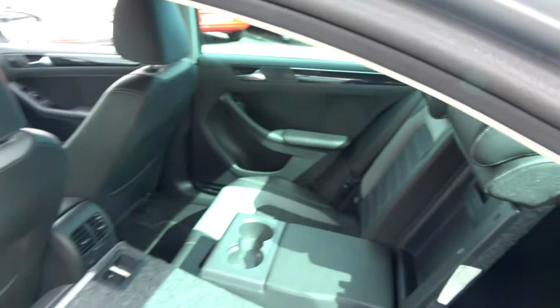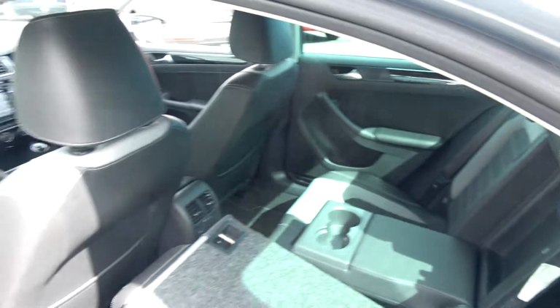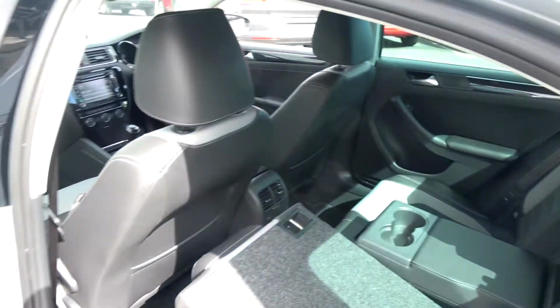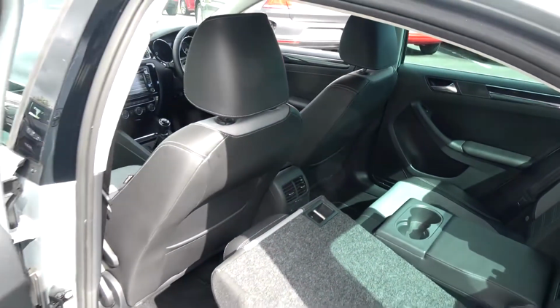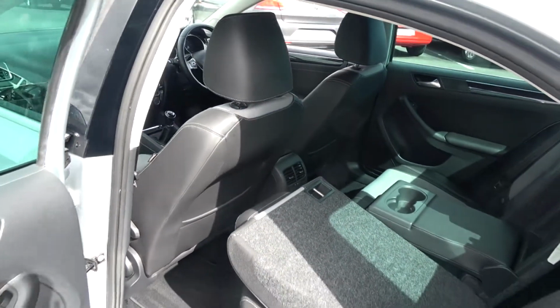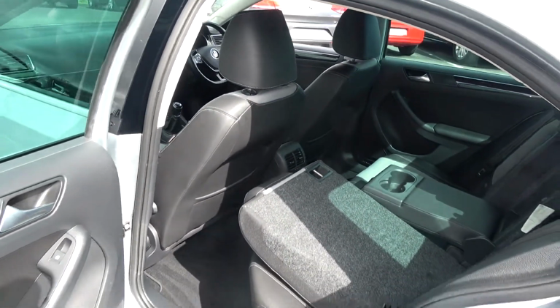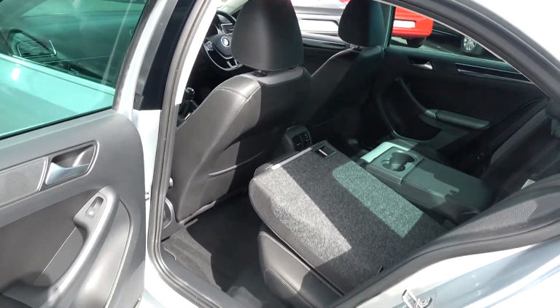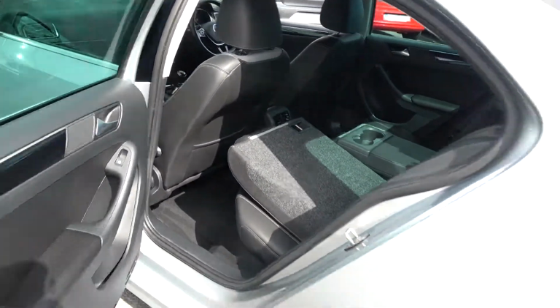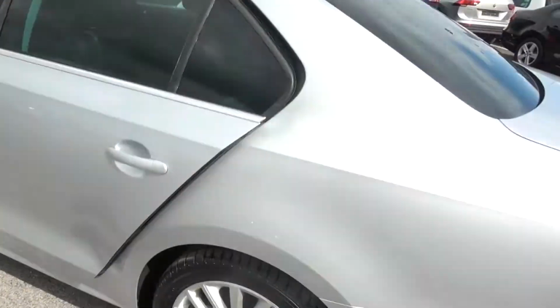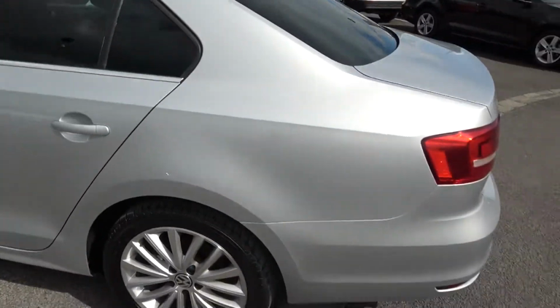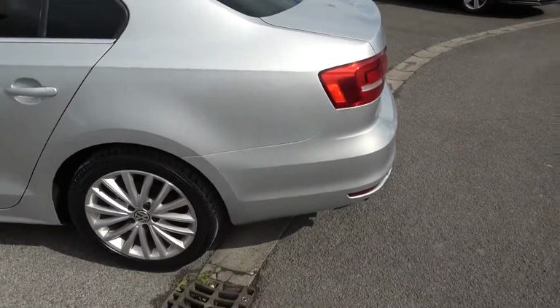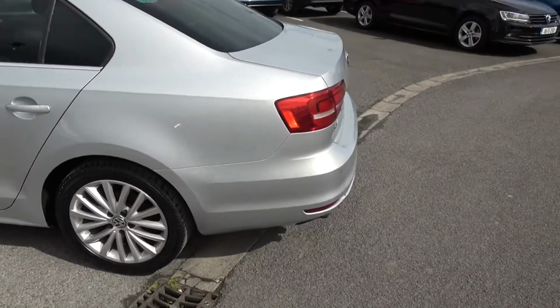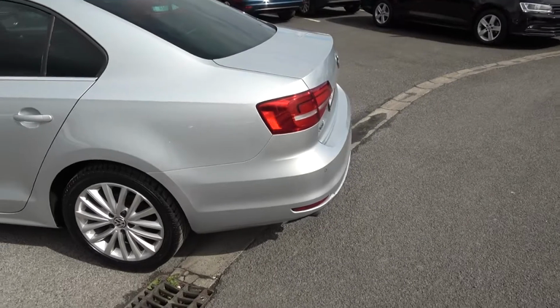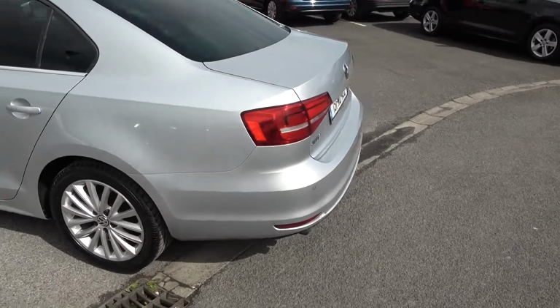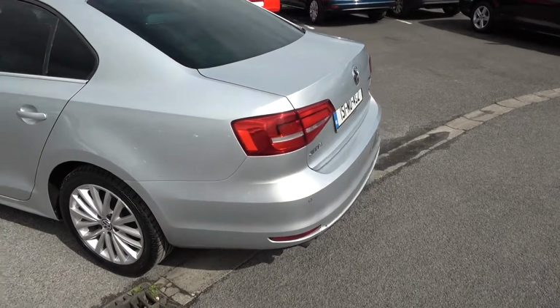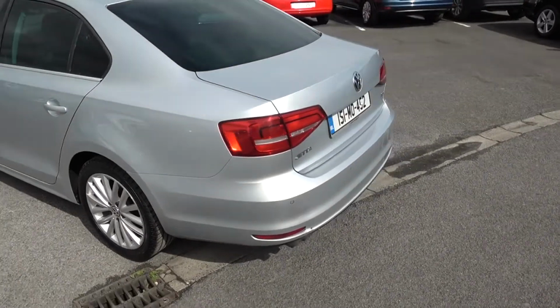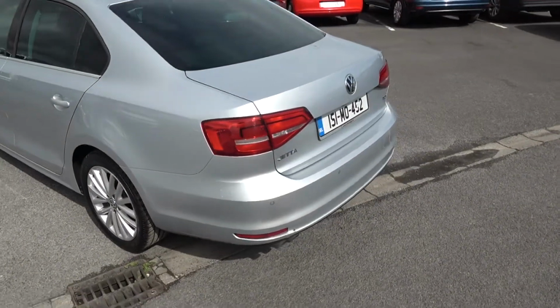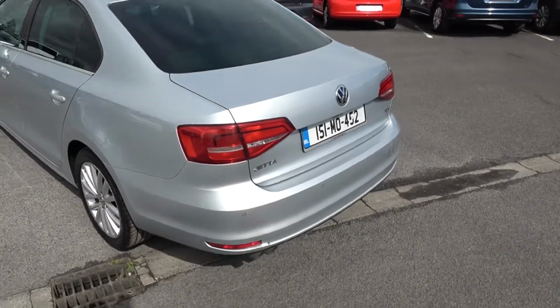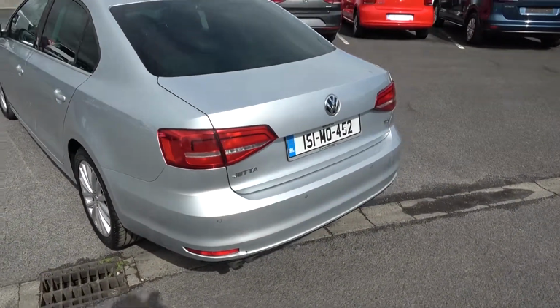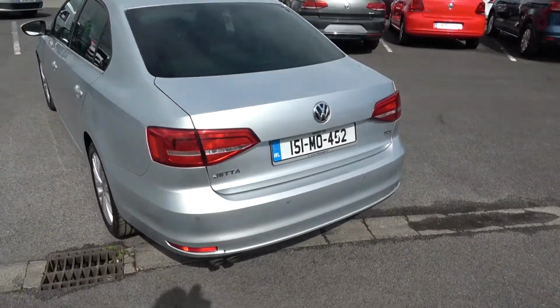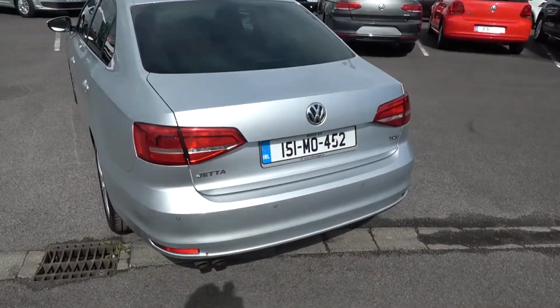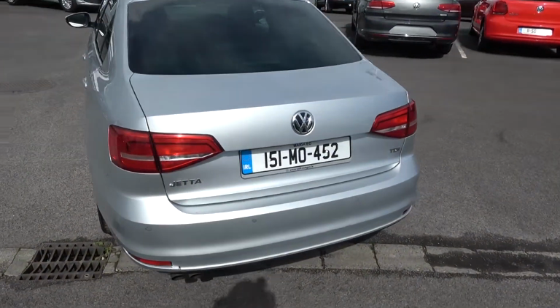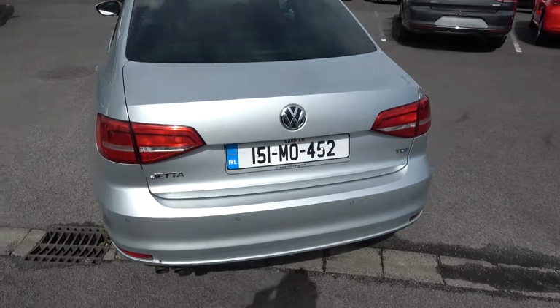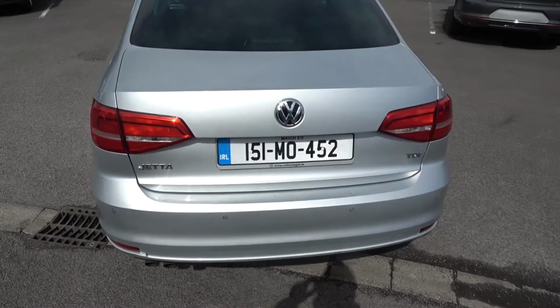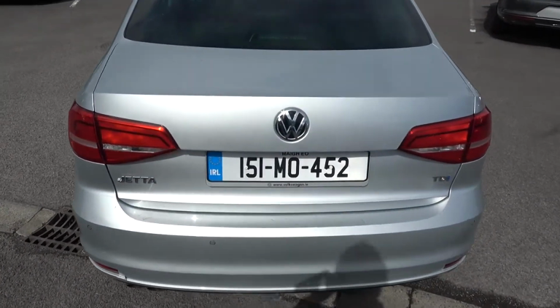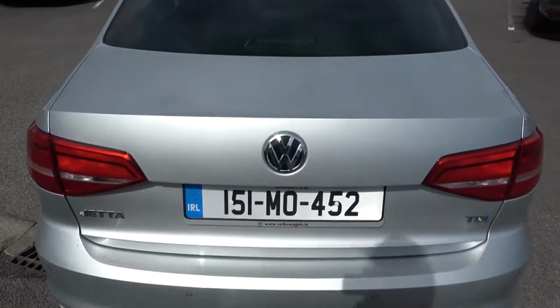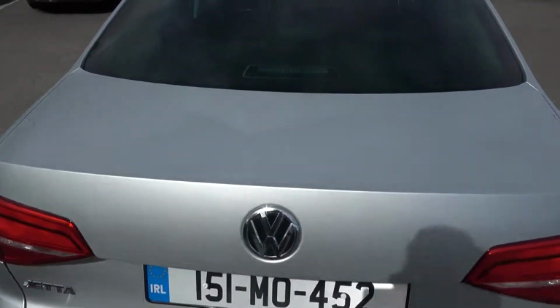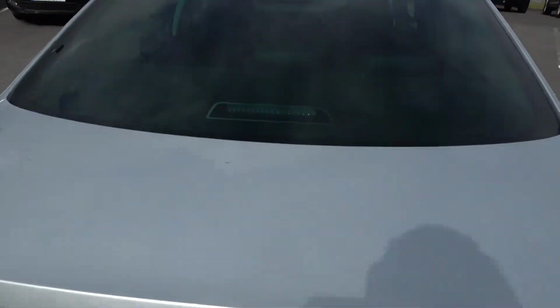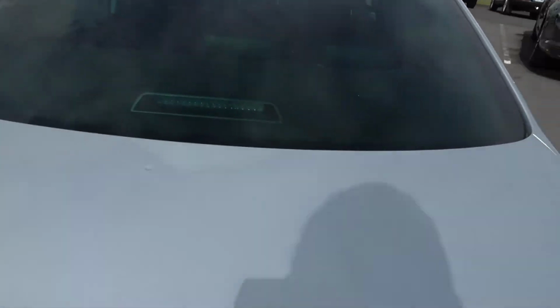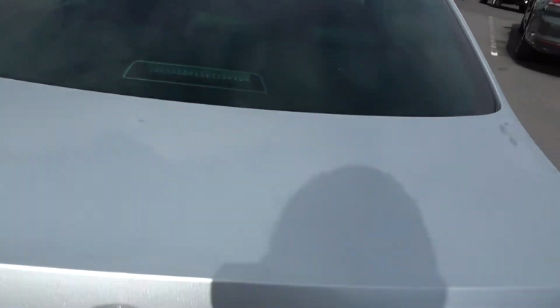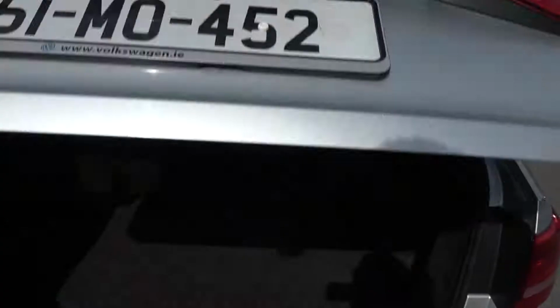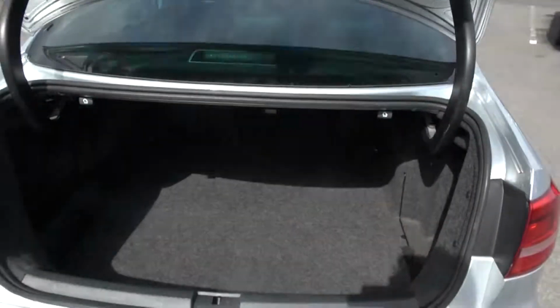Continuing to the exterior on offer to the rear: we have your rear parking sensors, LED tailgate lights, and your rear fogs again for additional safety. Just pop the lid open on the boot and you'll see what a fantastic size boot space is on display with the Volkswagen Jetta — absolutely spacious.